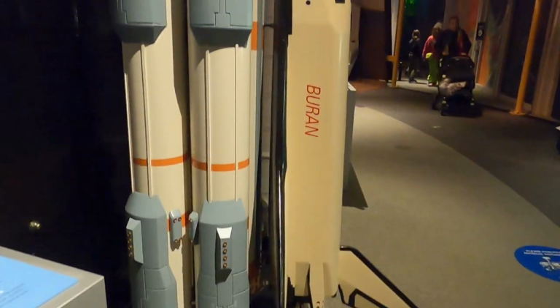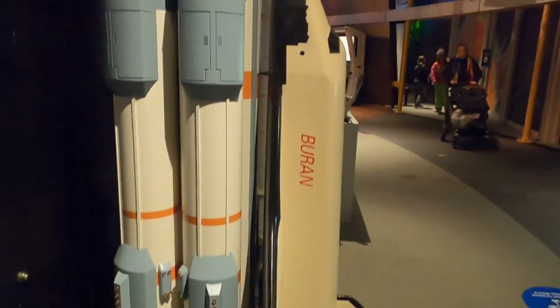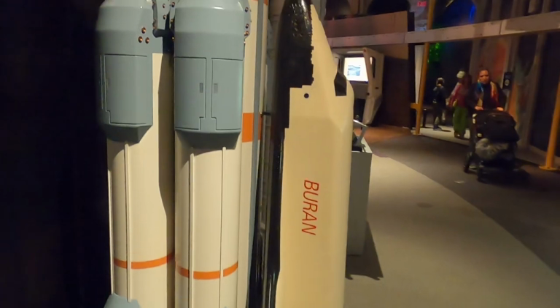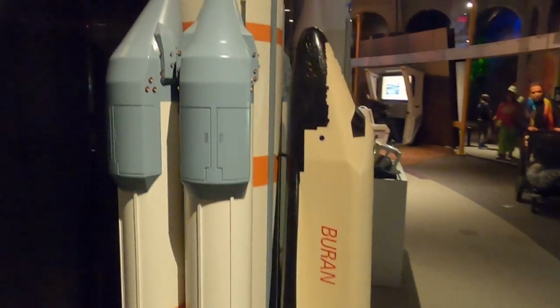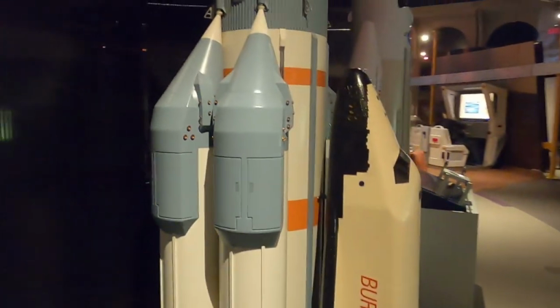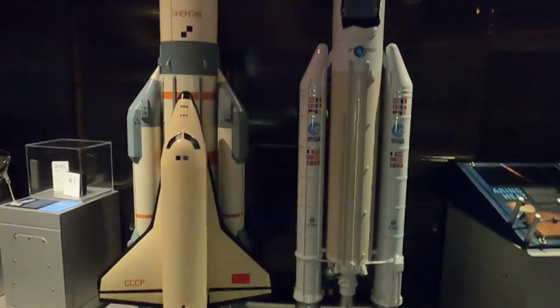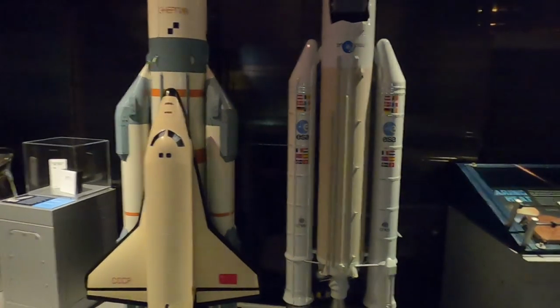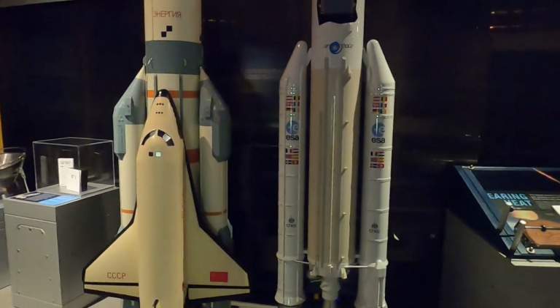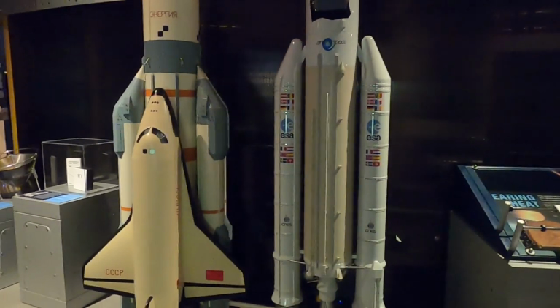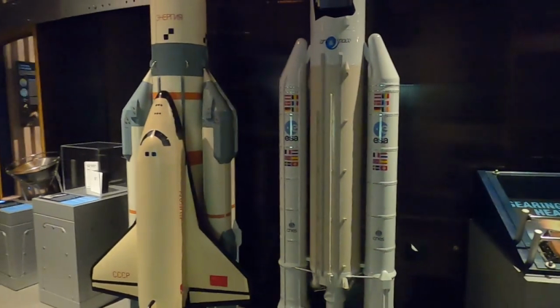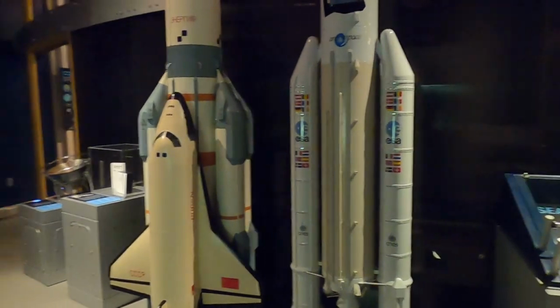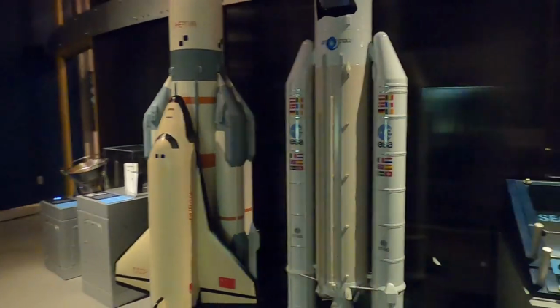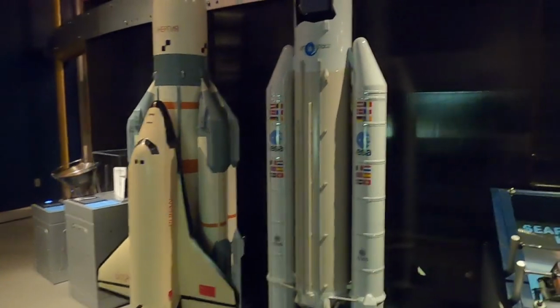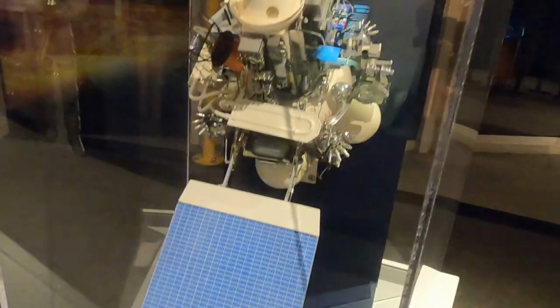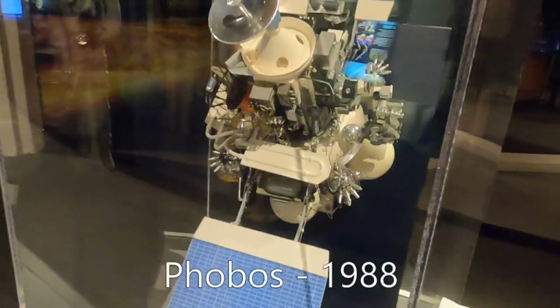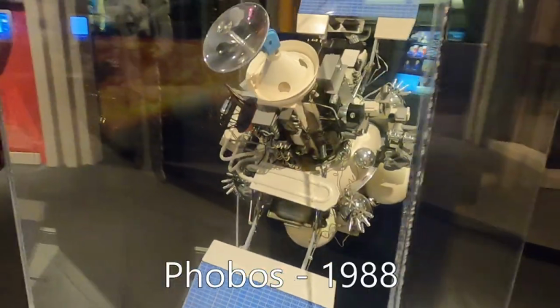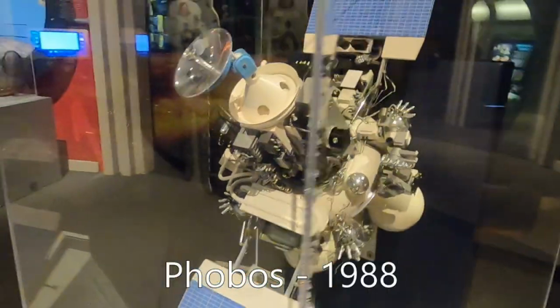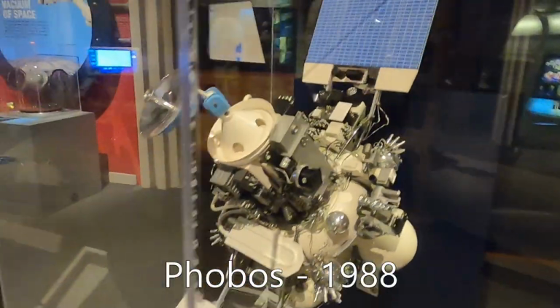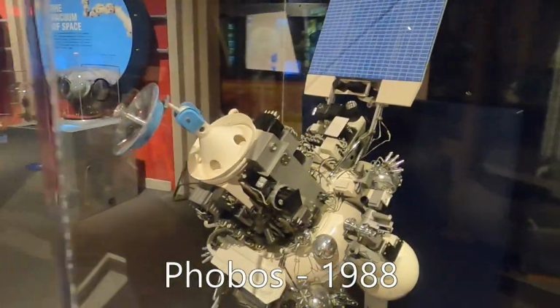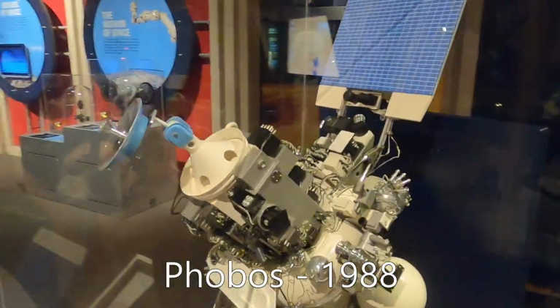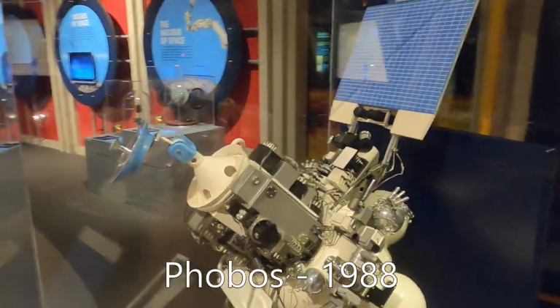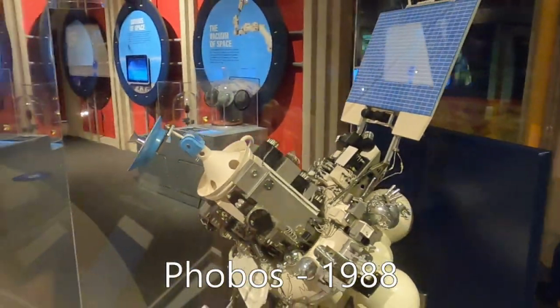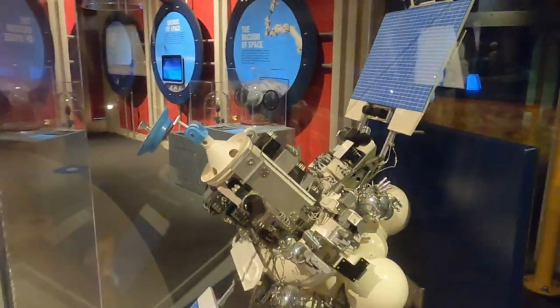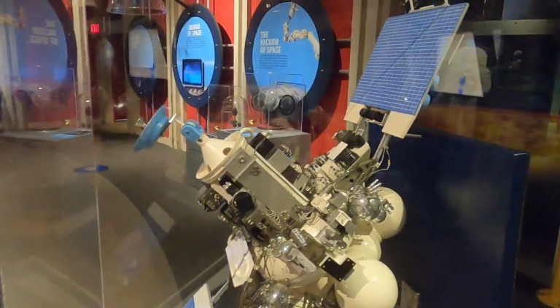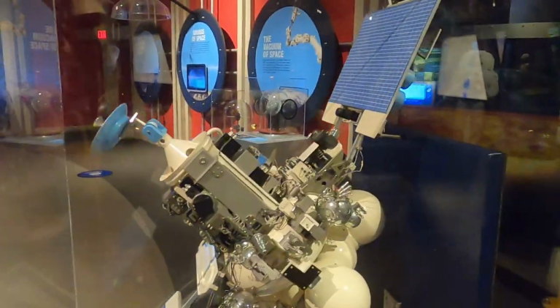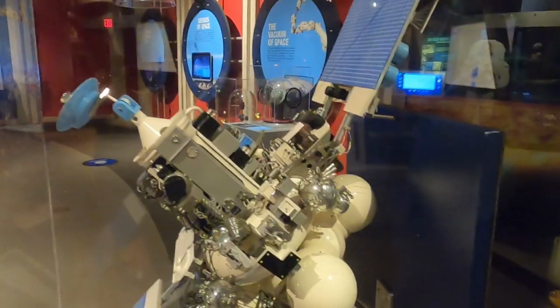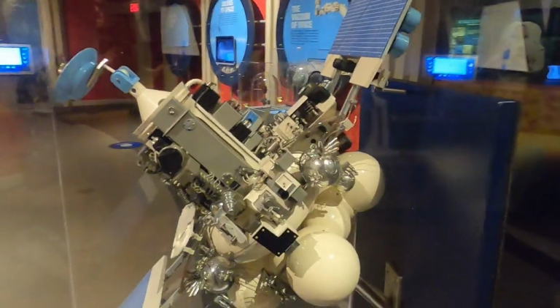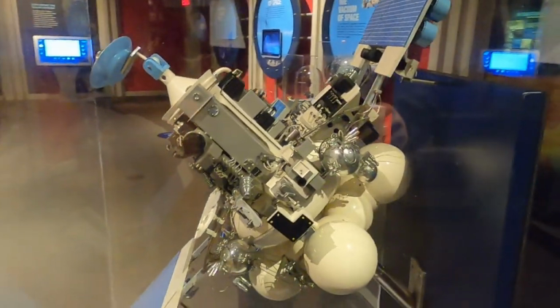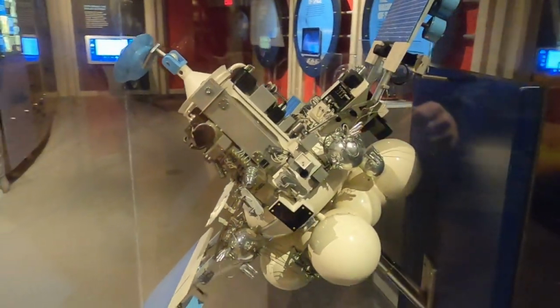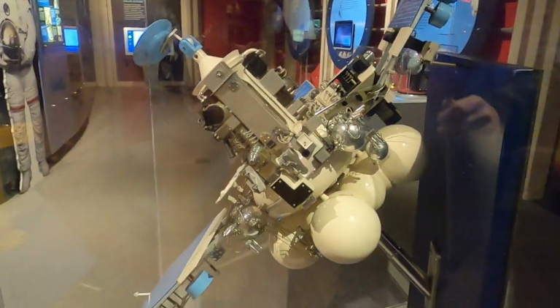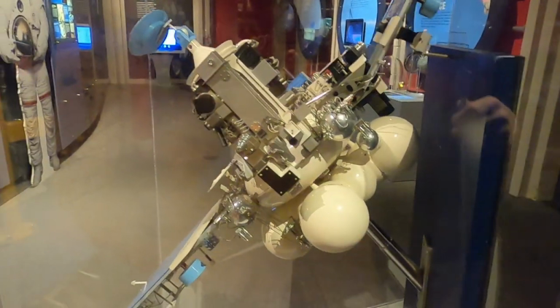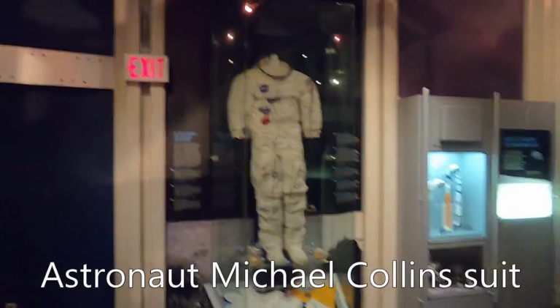There are a couple of models of the Russian space shuttle and the heavy lift European space rocket. The Russian Phobos Mars model was actually quite good — I enjoyed all the detail on it. And you've got to get a selfie in the space suit; that's always a hit with everybody.